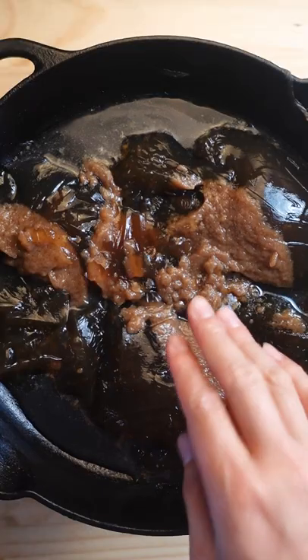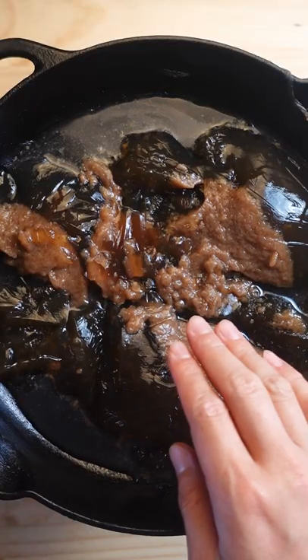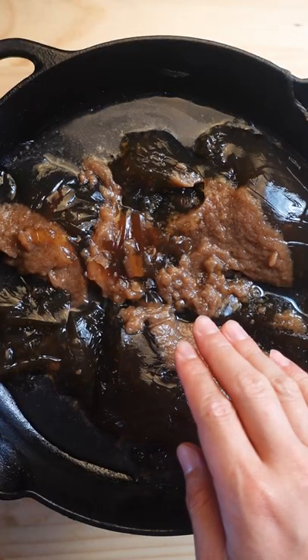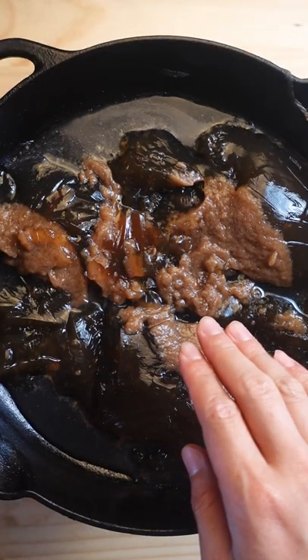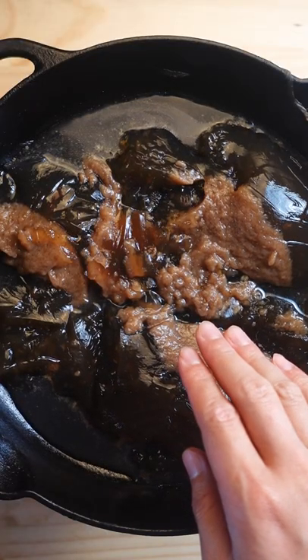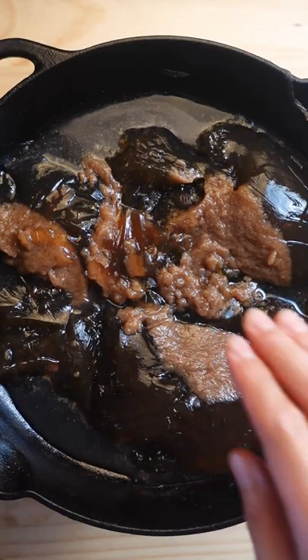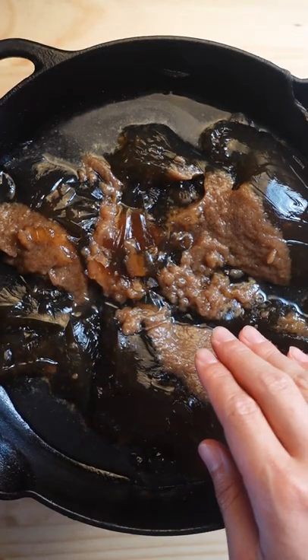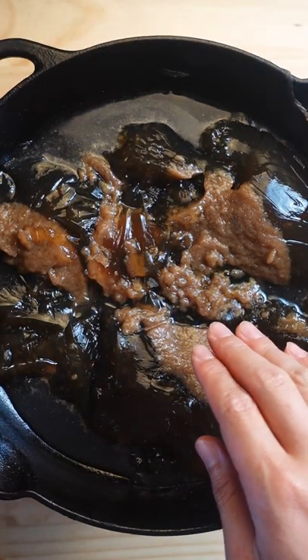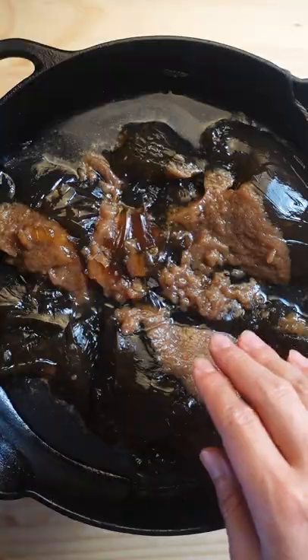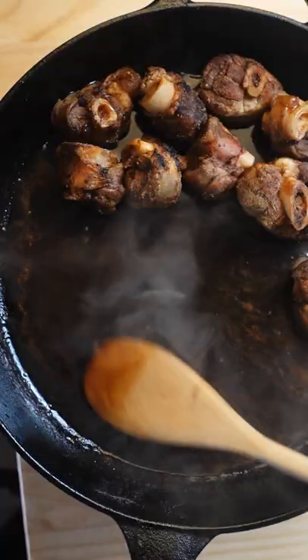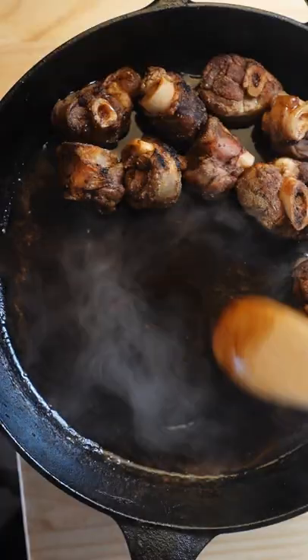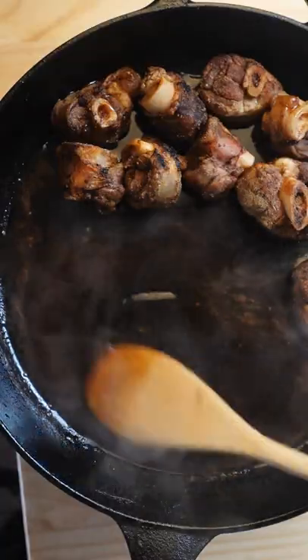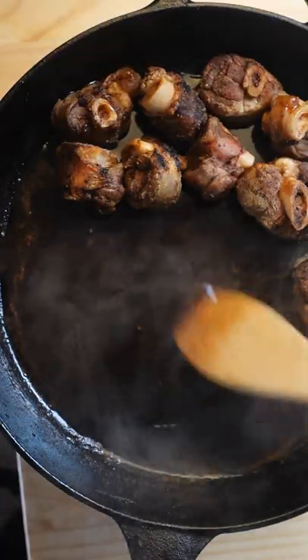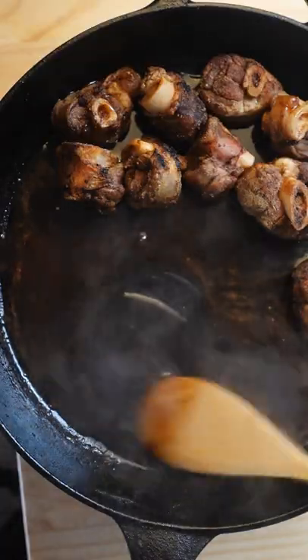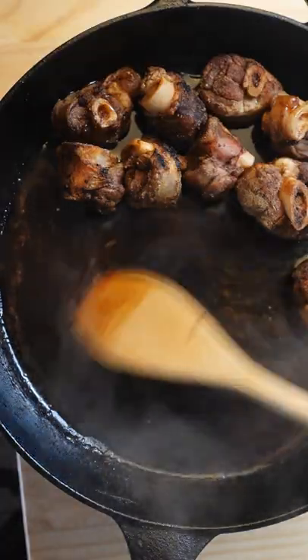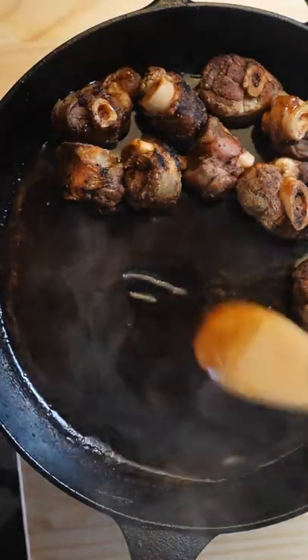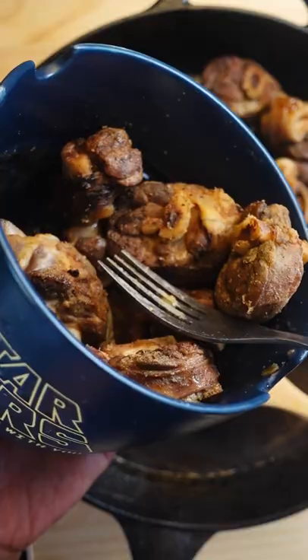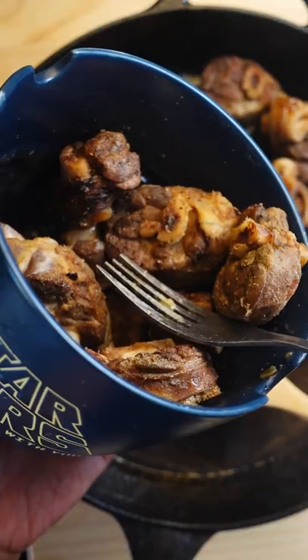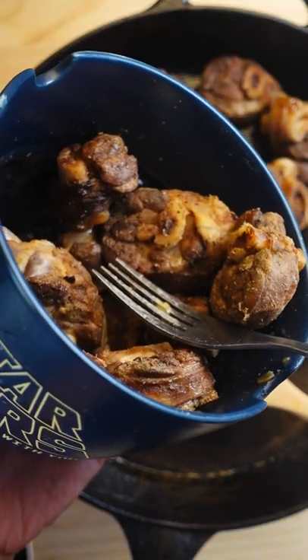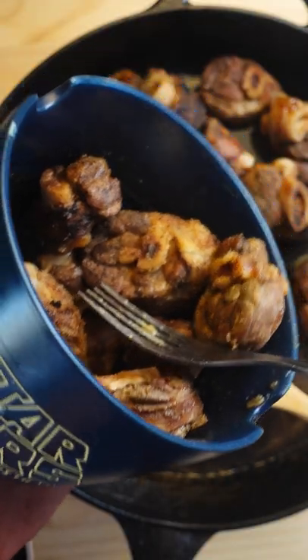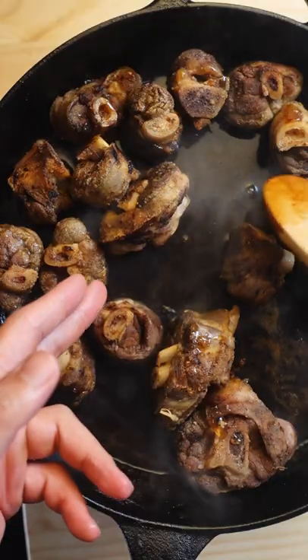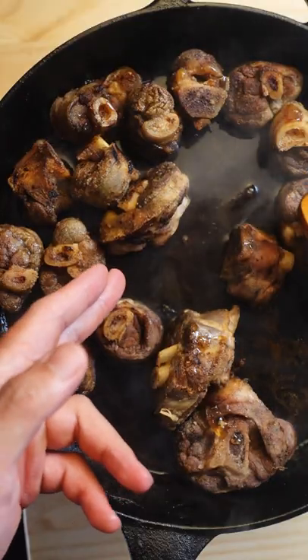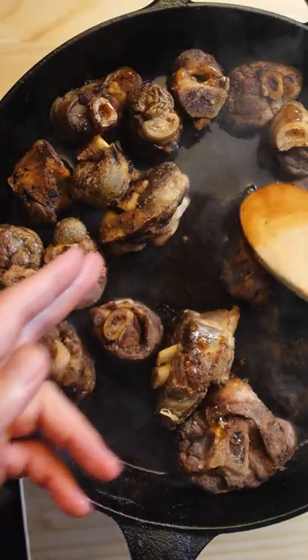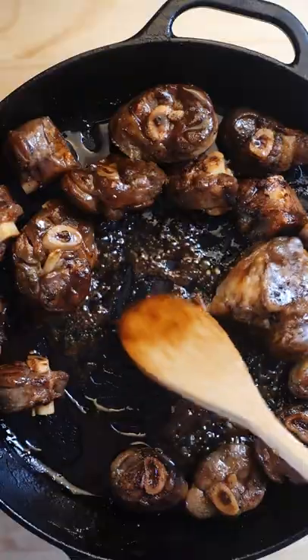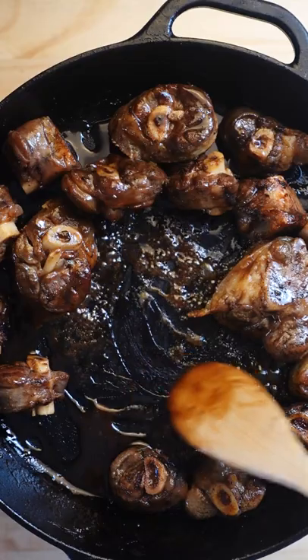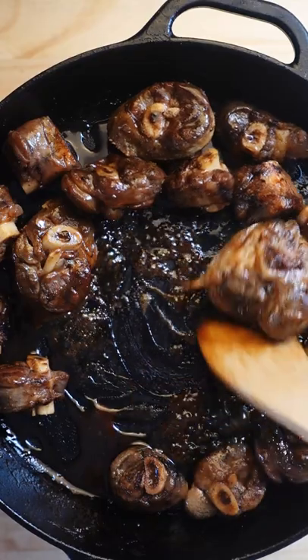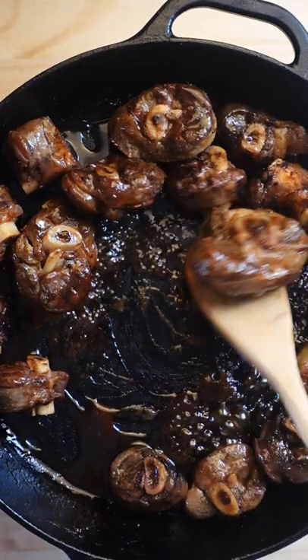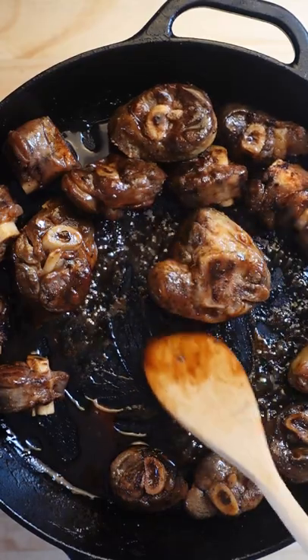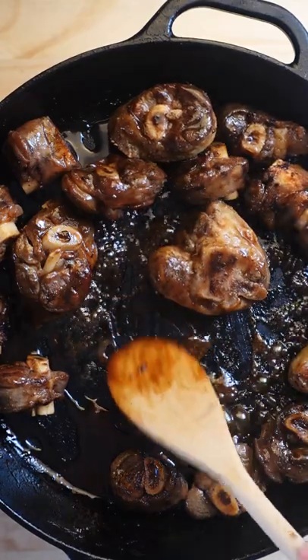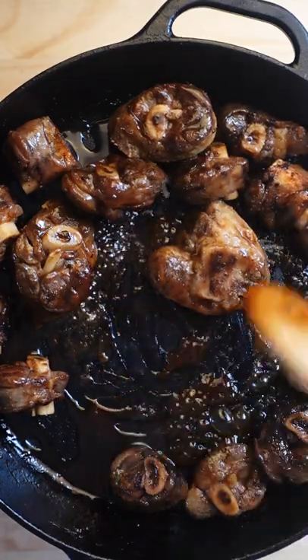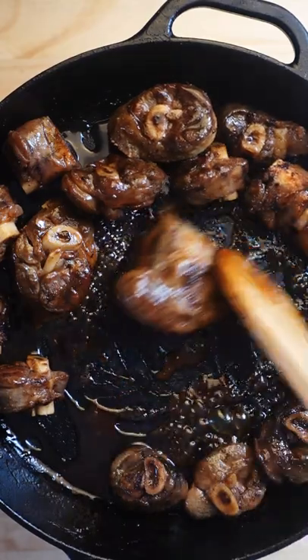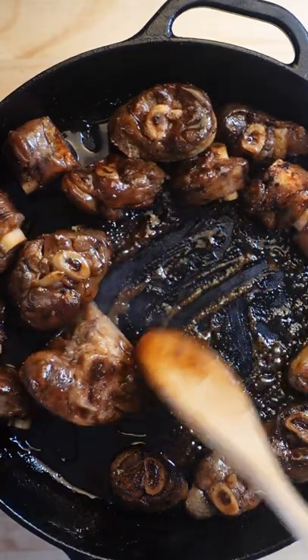Cook the sauce down on medium-high heat until it's thickened. Once the sauce has almost reached the right stage, add back the lamb pieces to reheat them. Continue cooking until the sauce has thickened up nicely.